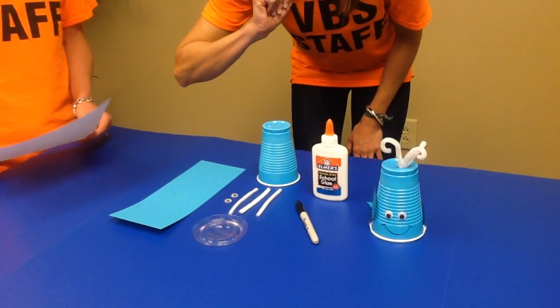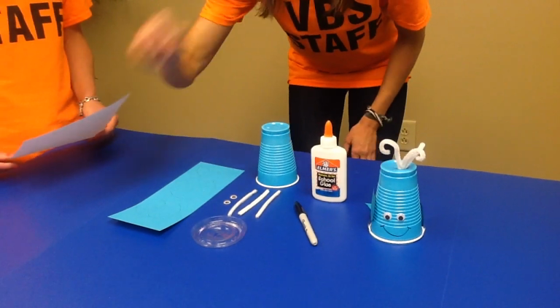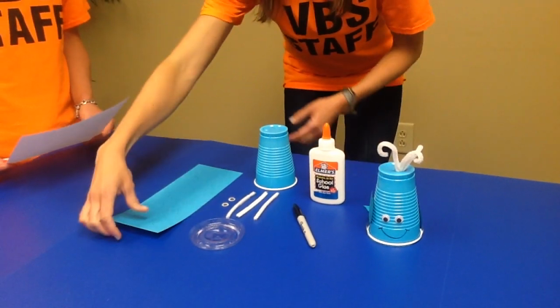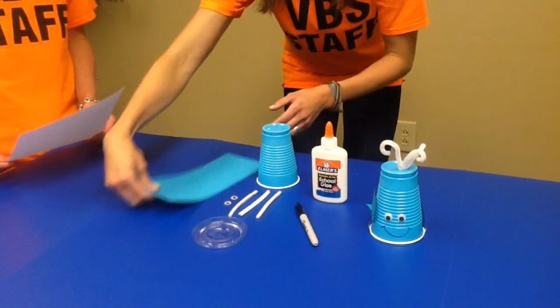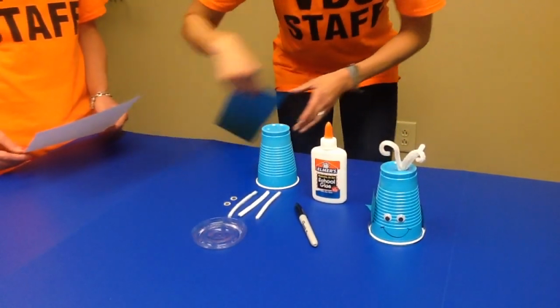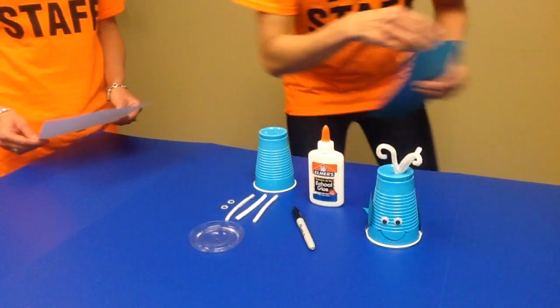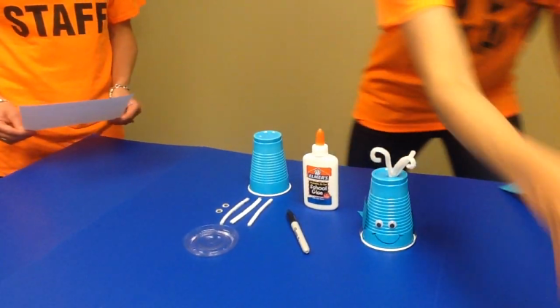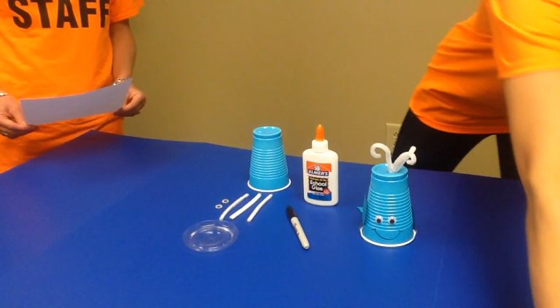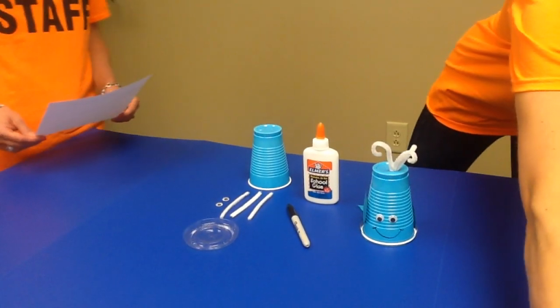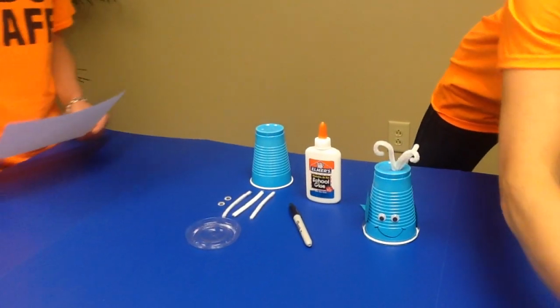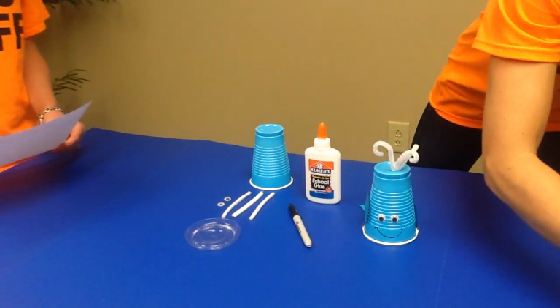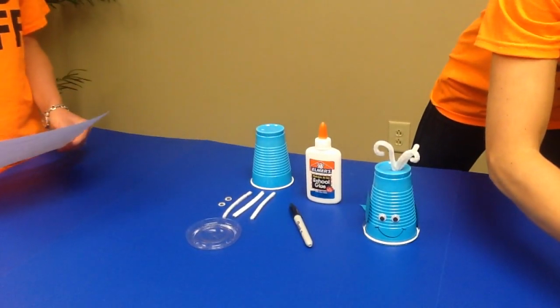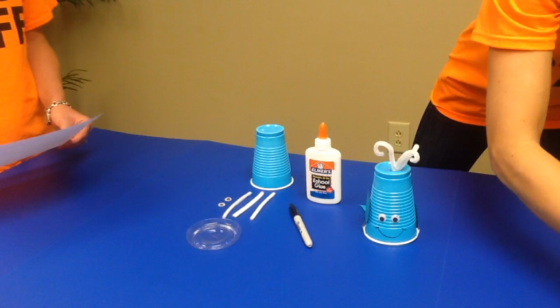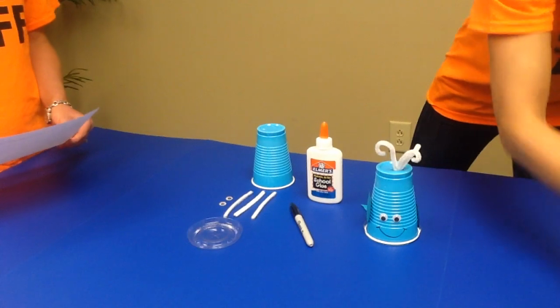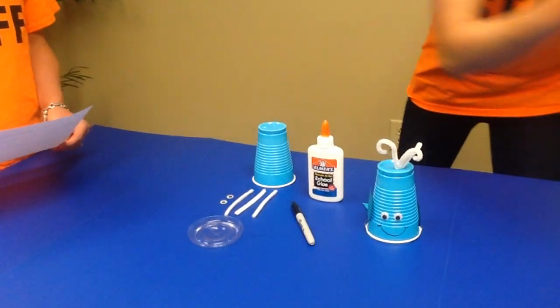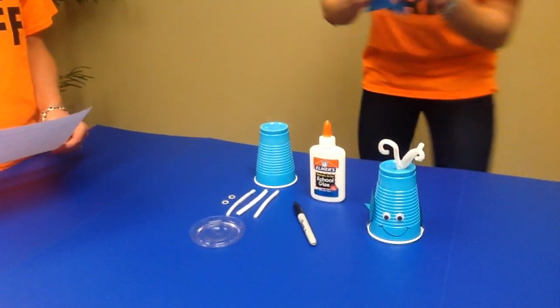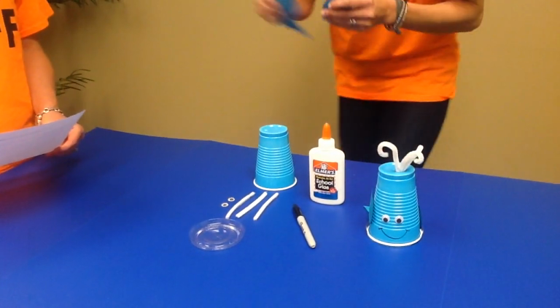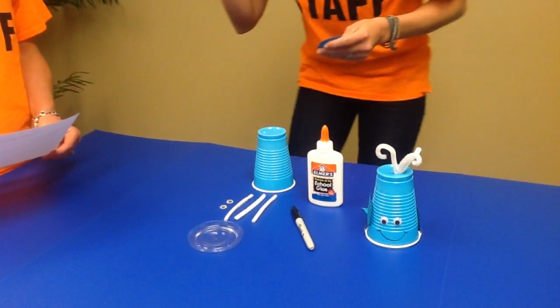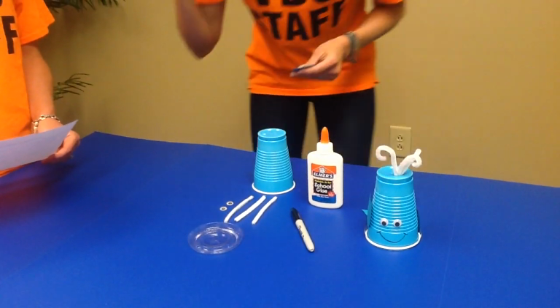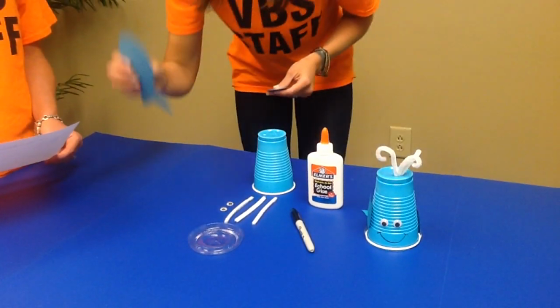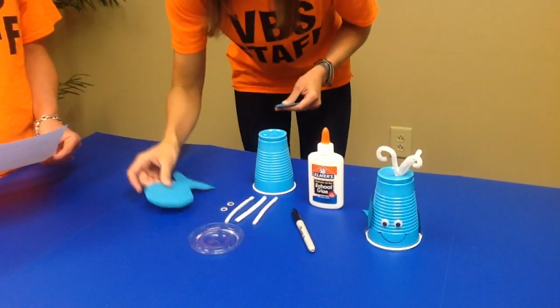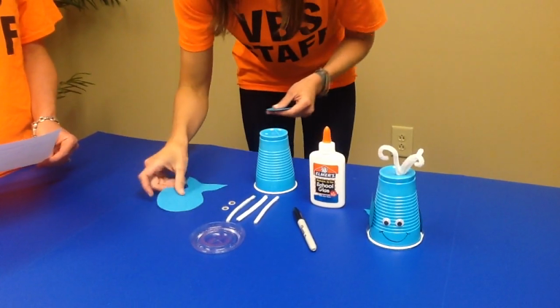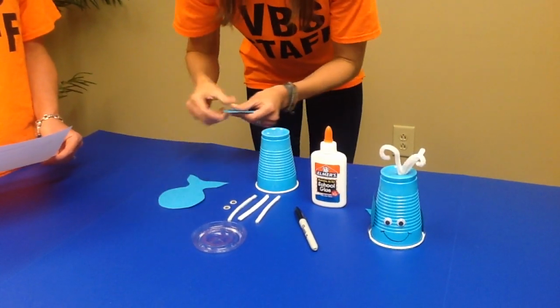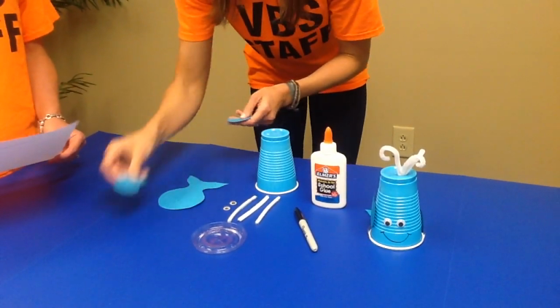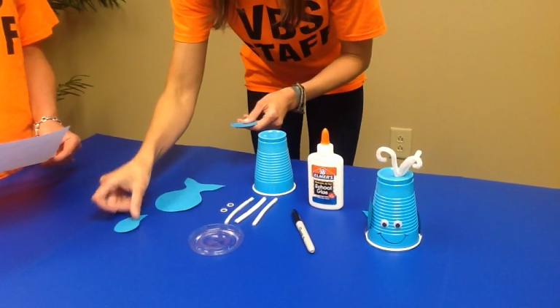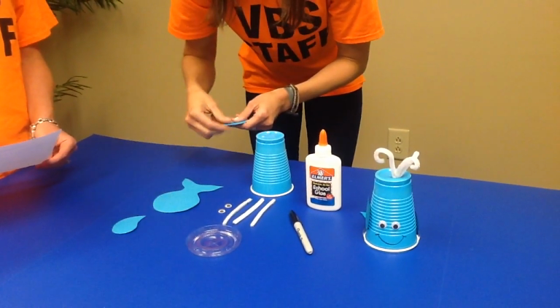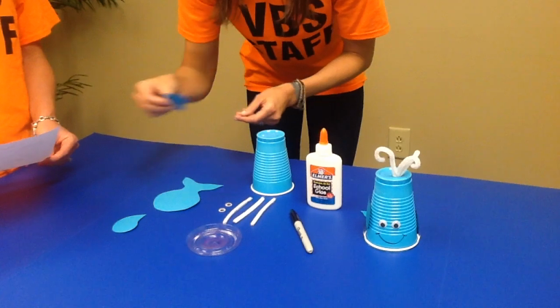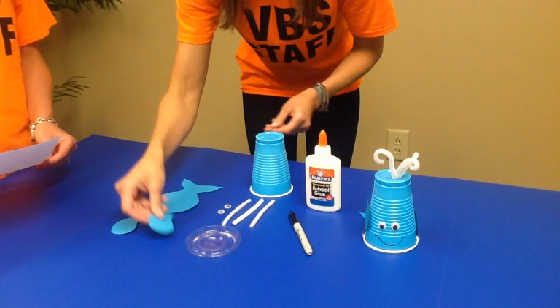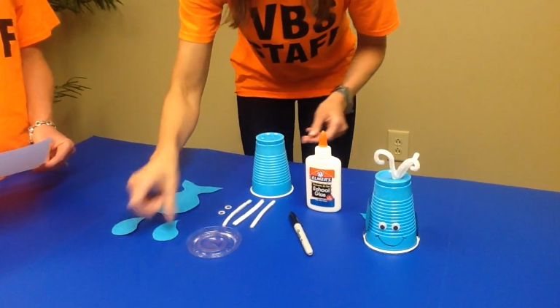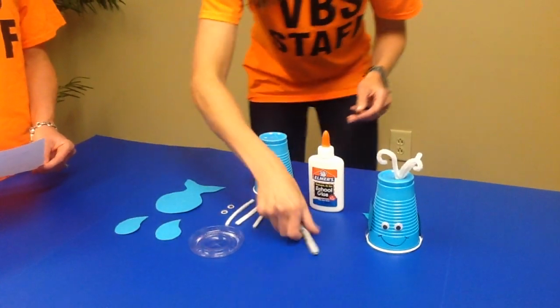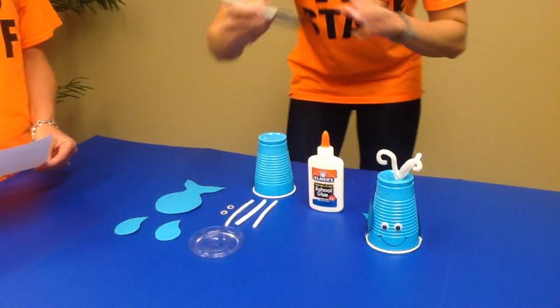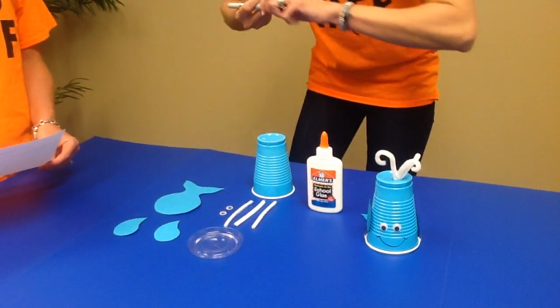We're going to start with the directions for assembly. The first thing you do is cut out the tail and side fins. Then have the child write their name on the bottom of the tail fin.